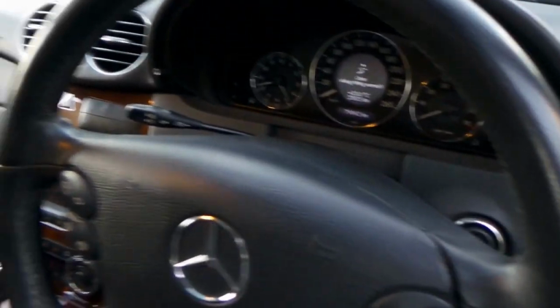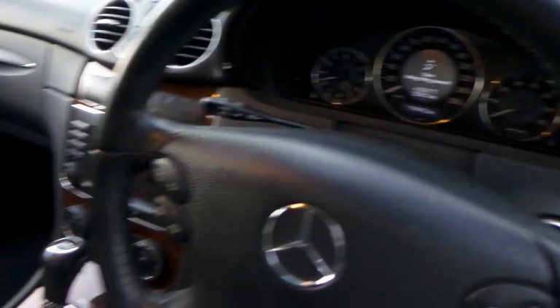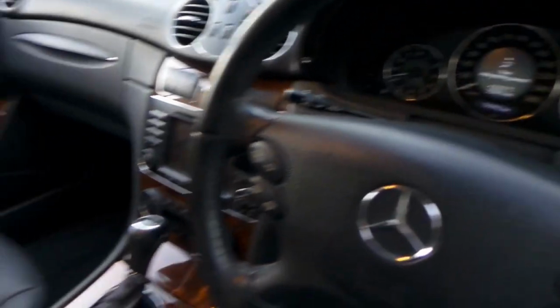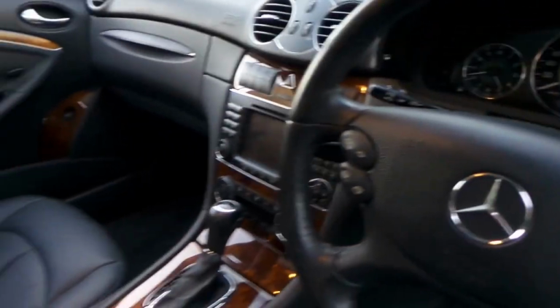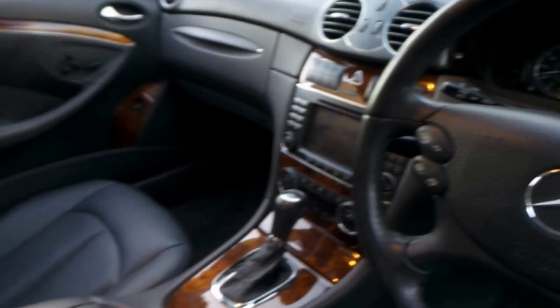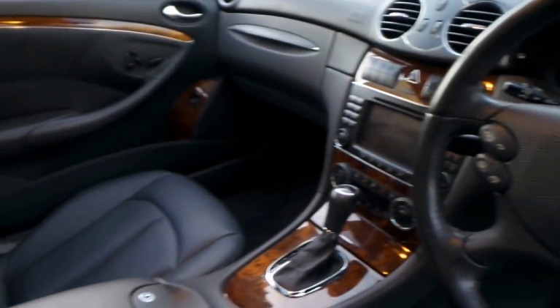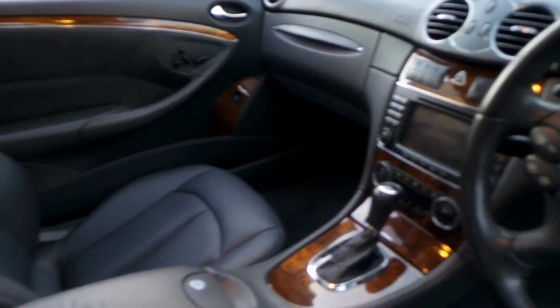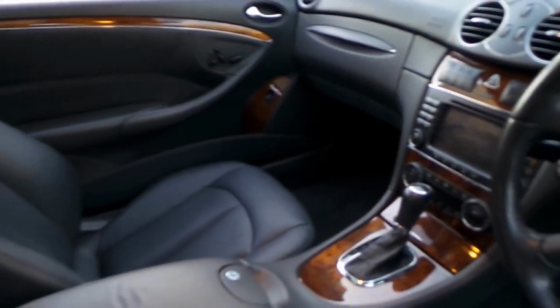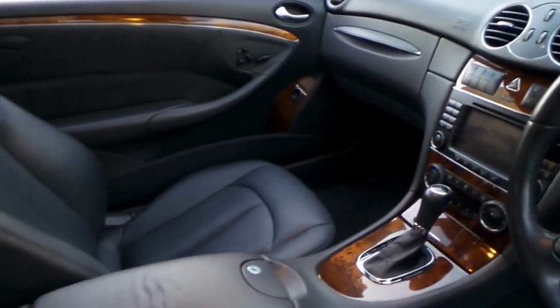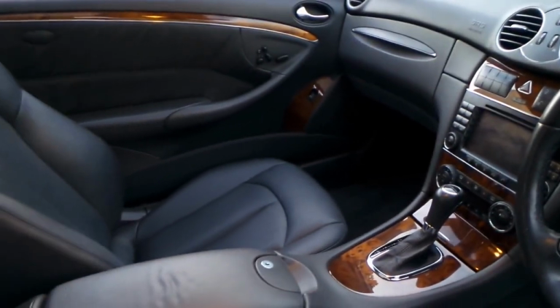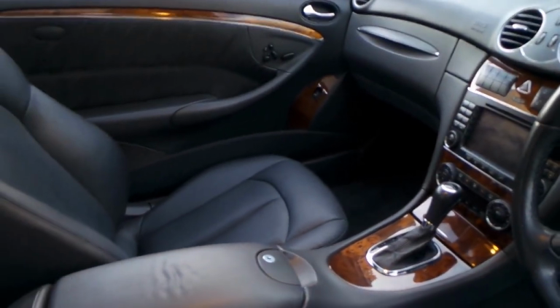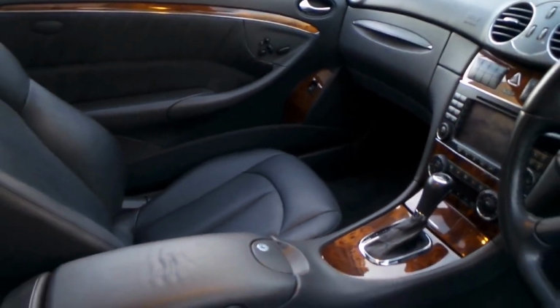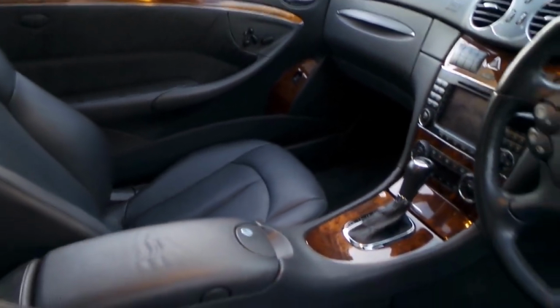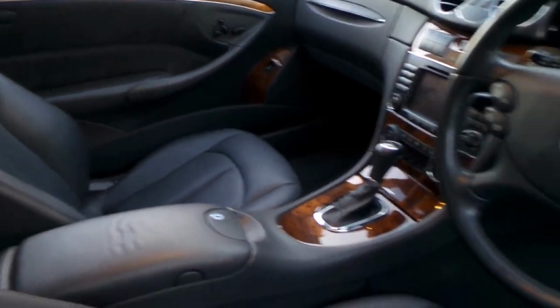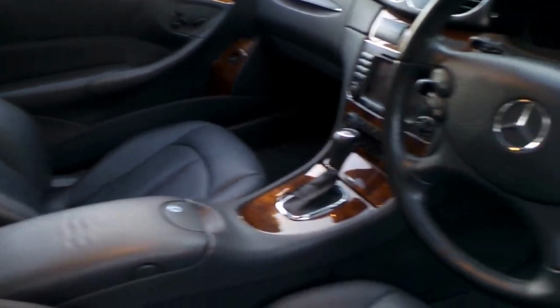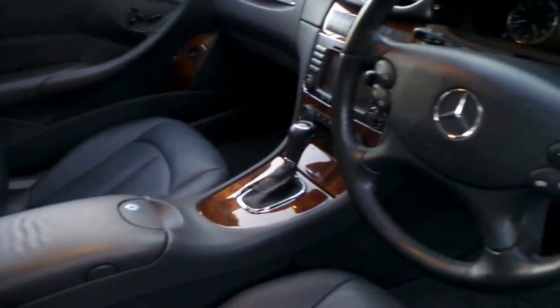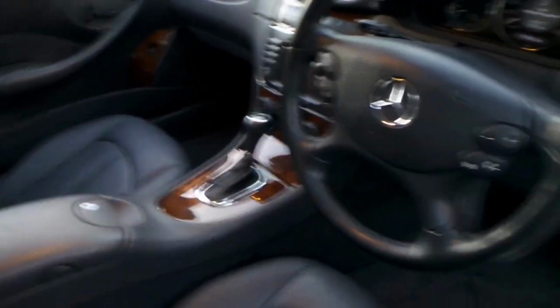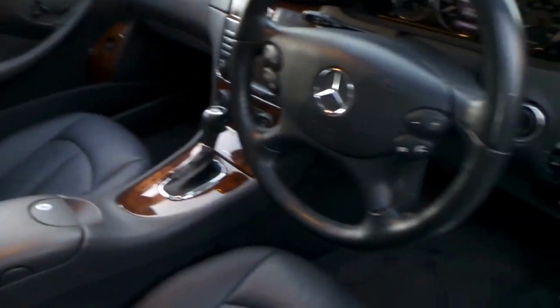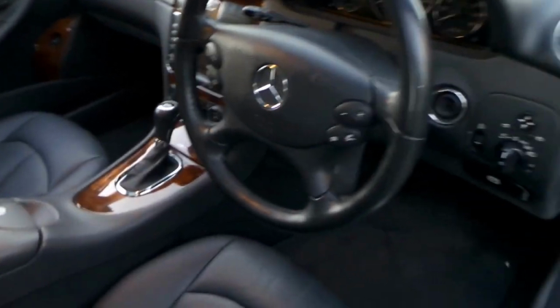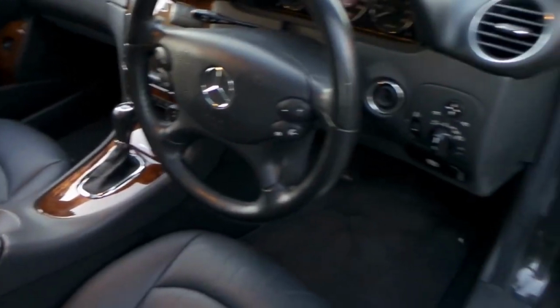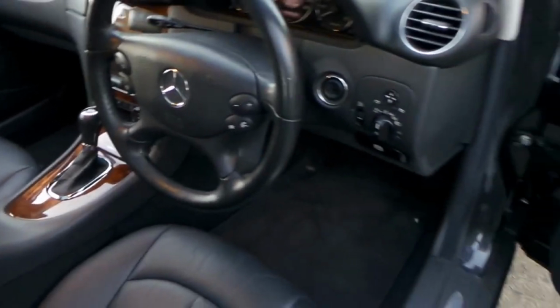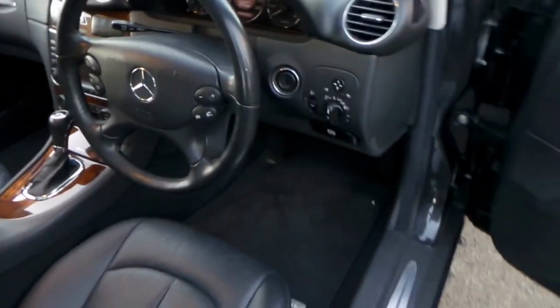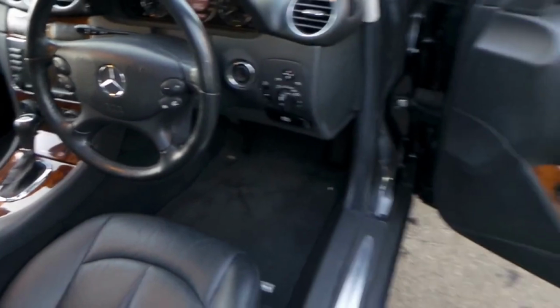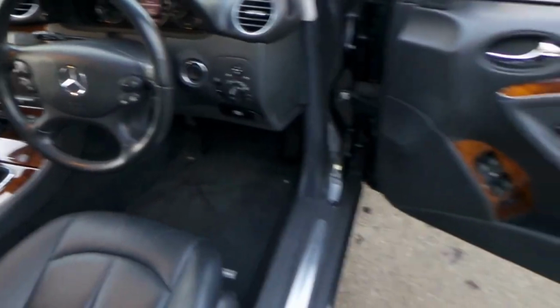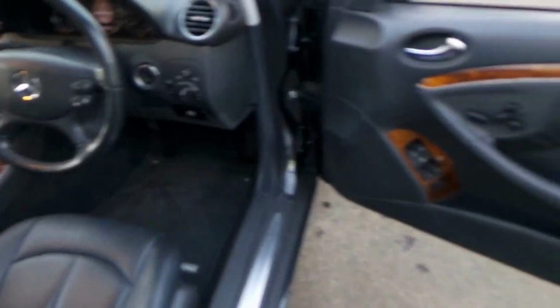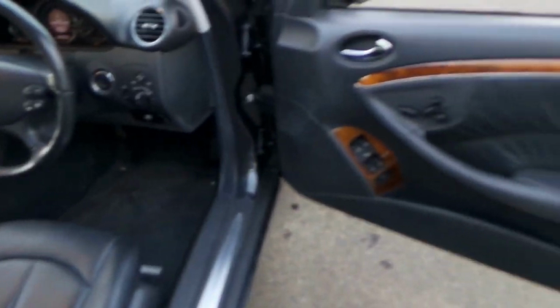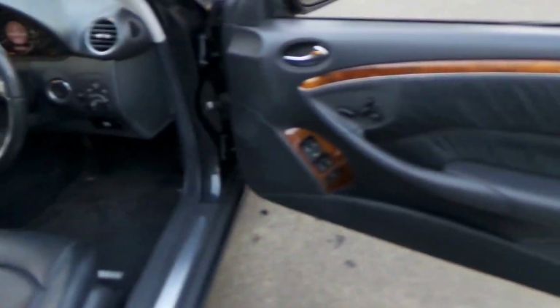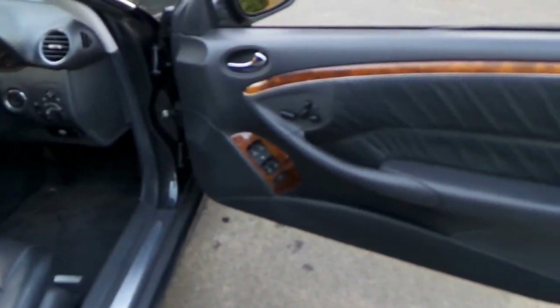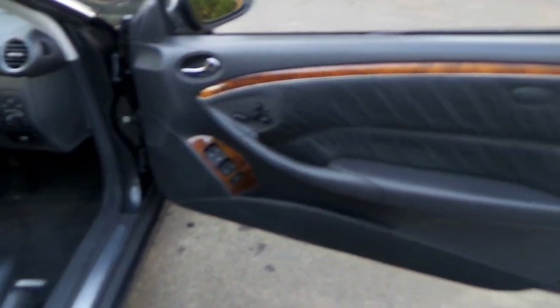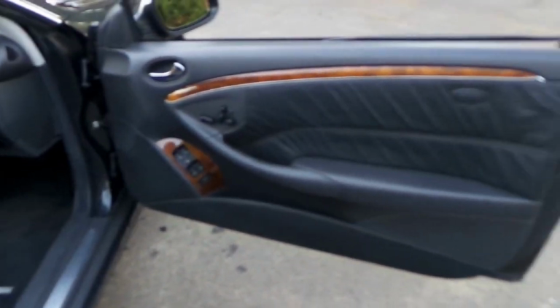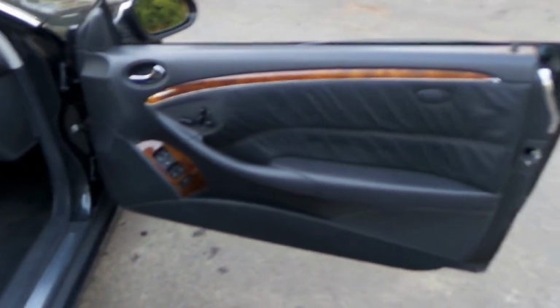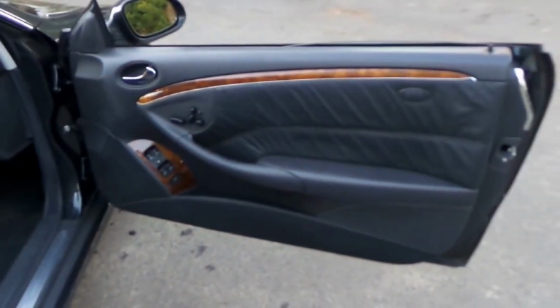And if you've been looking for a CLK 500, this is a car you should come in and have a look at. Take it for a test drive — it's absolutely stunning.